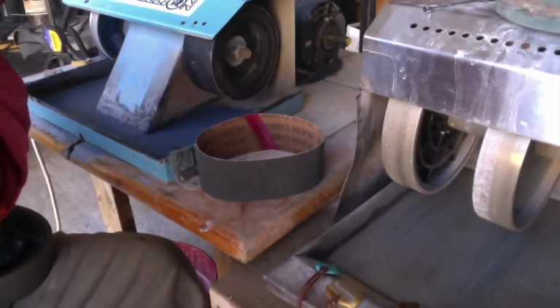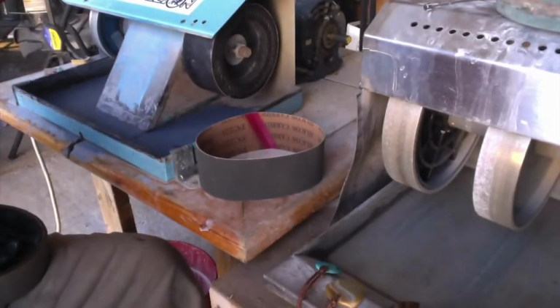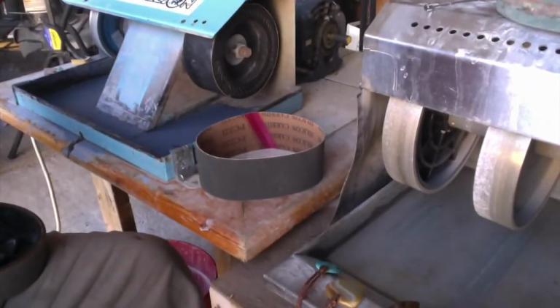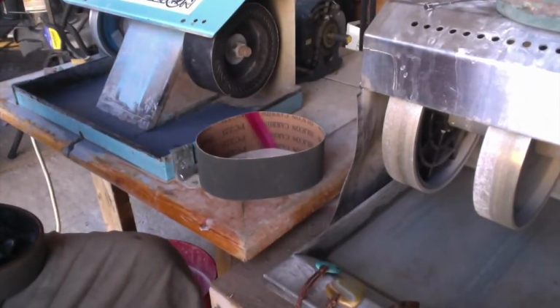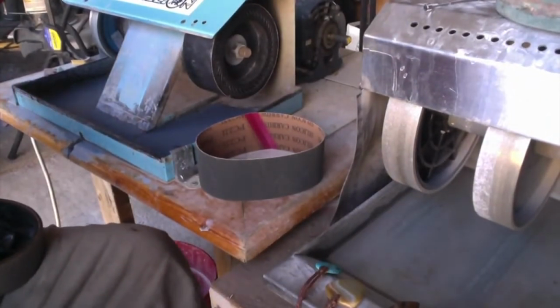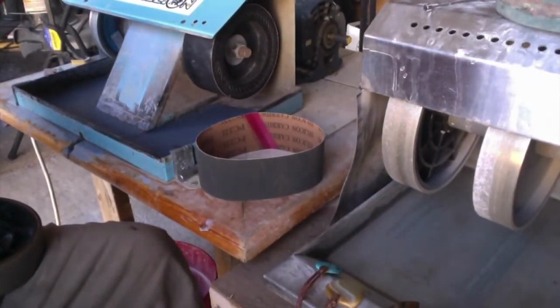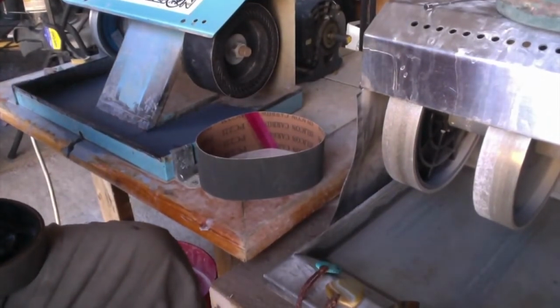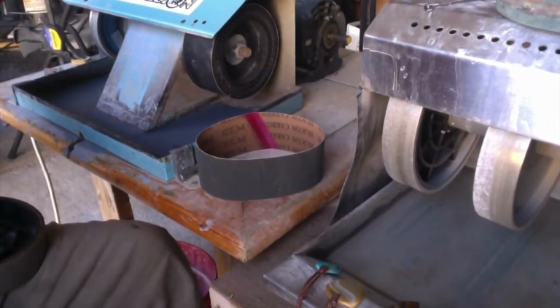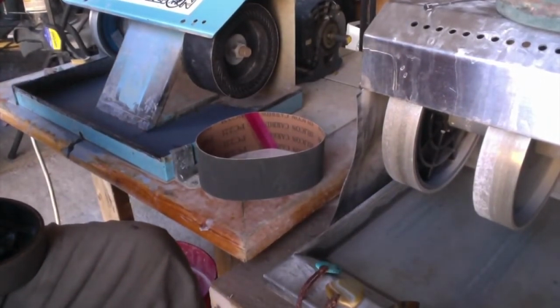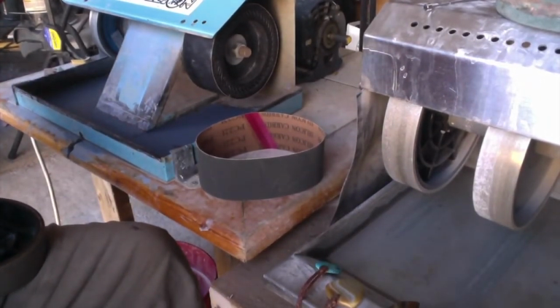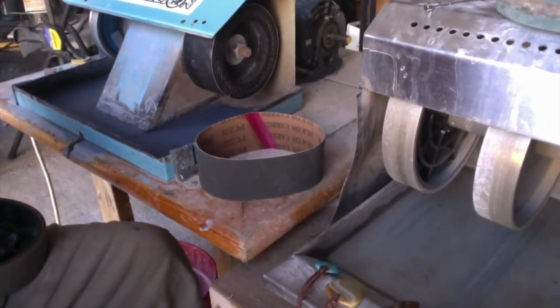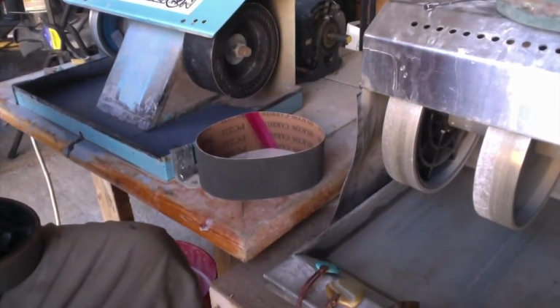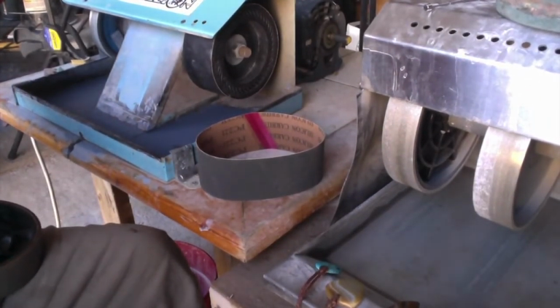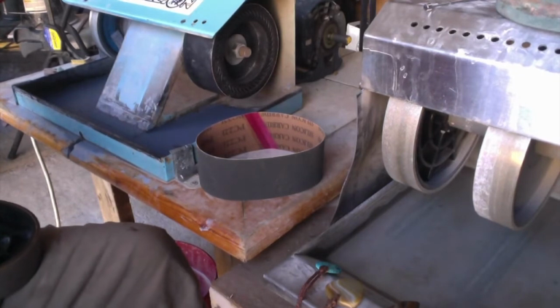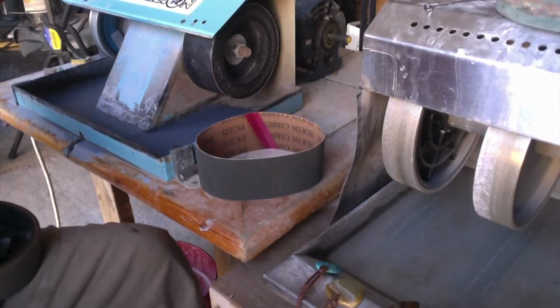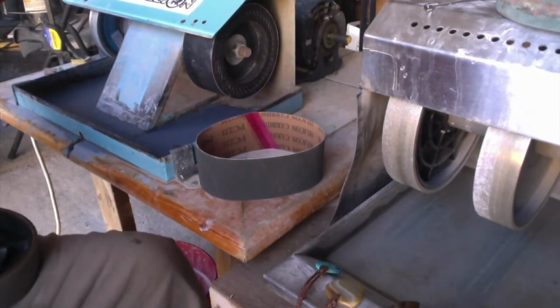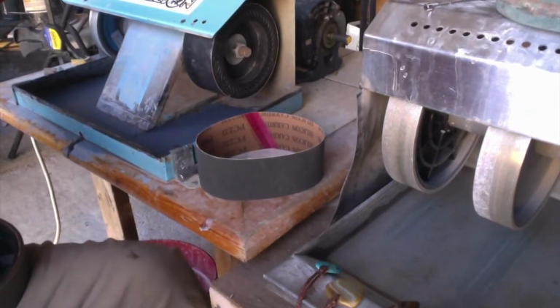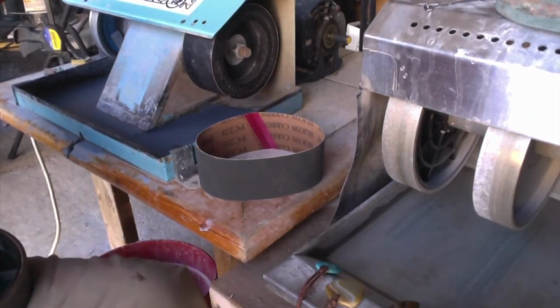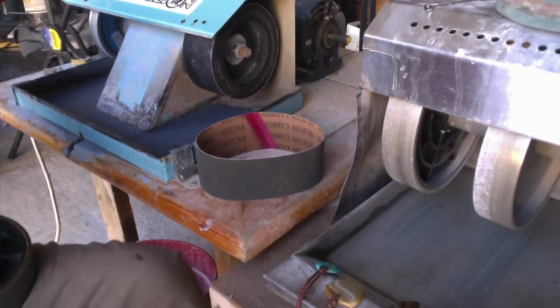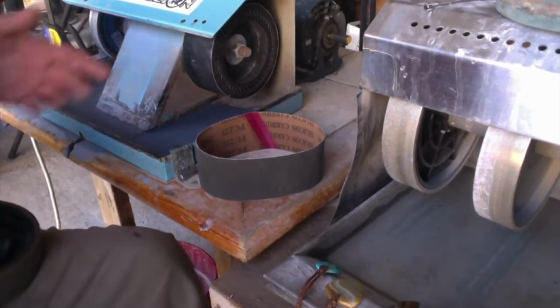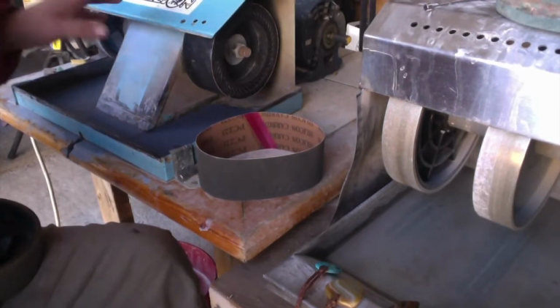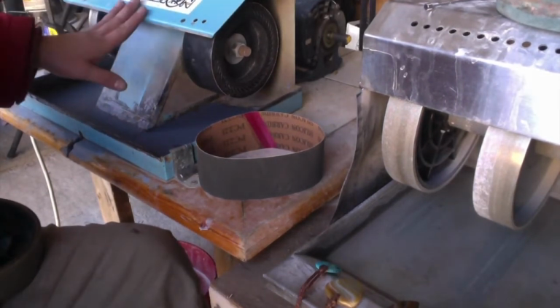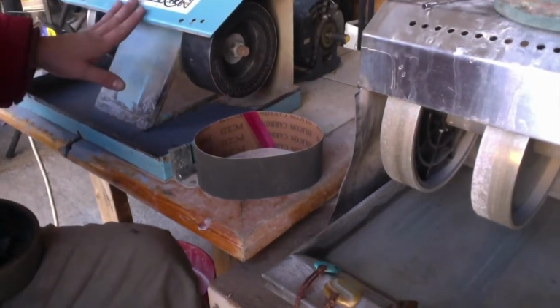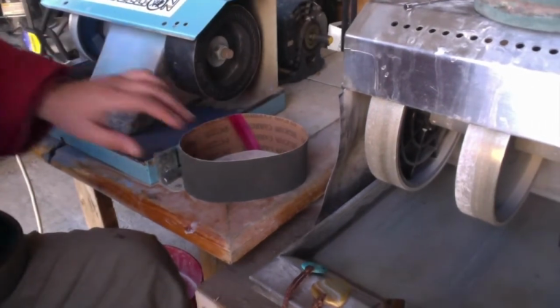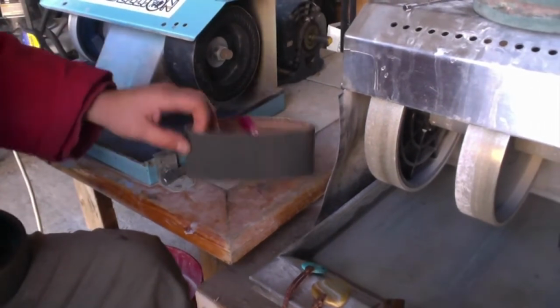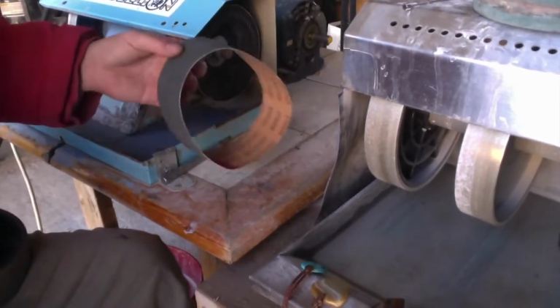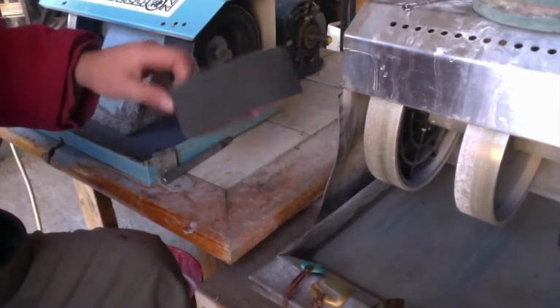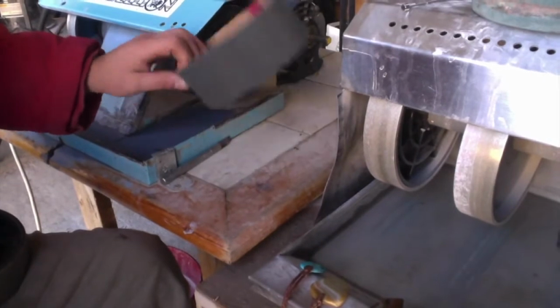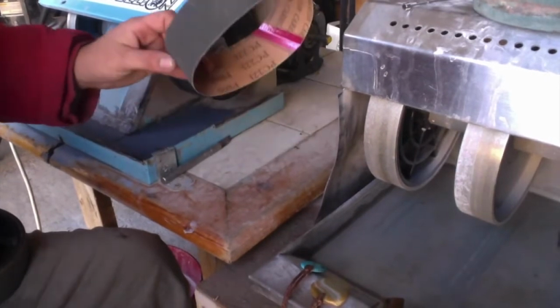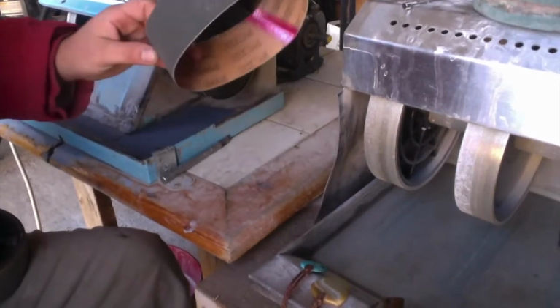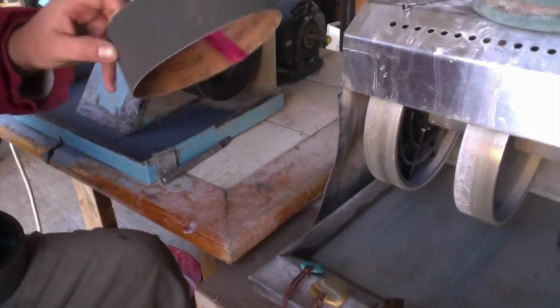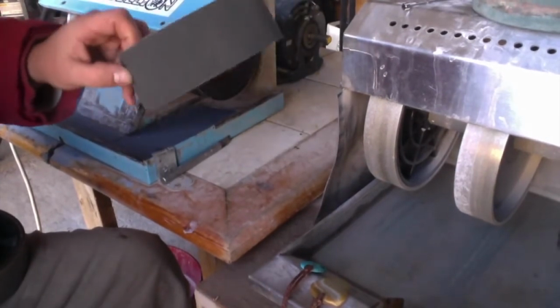I enjoy collecting lapidary machines — the older the better. And this machine is a pleasure. Carving with silicon carbide is a pleasure, especially when it's effective.